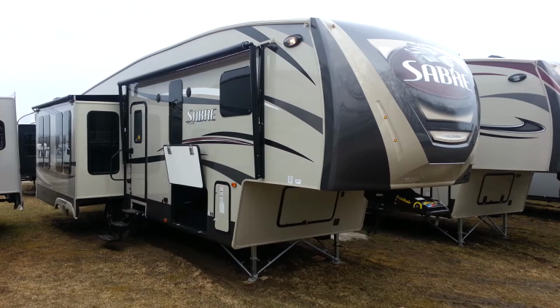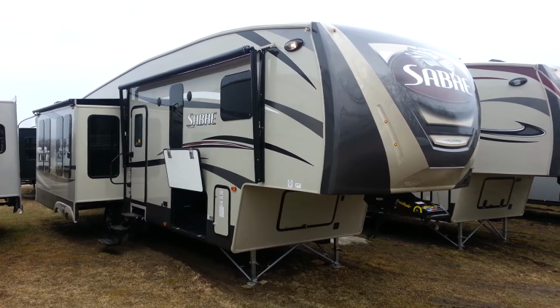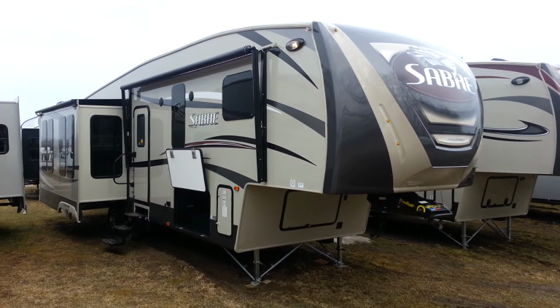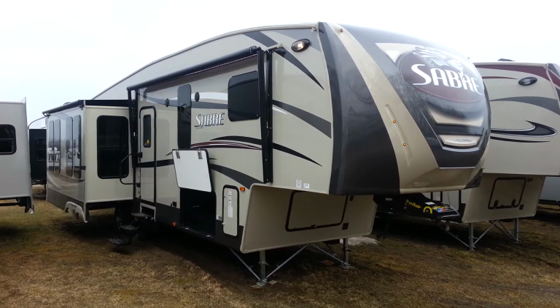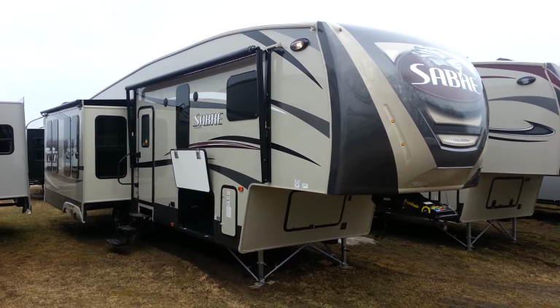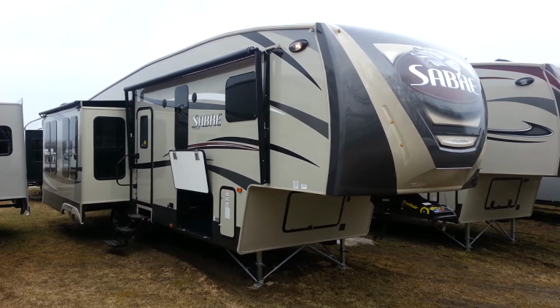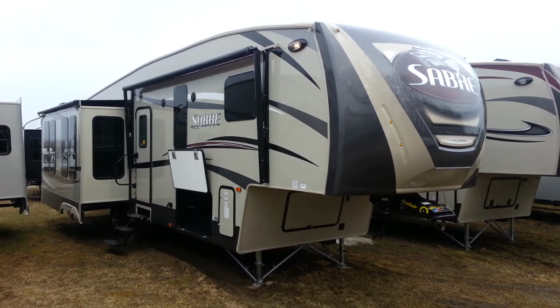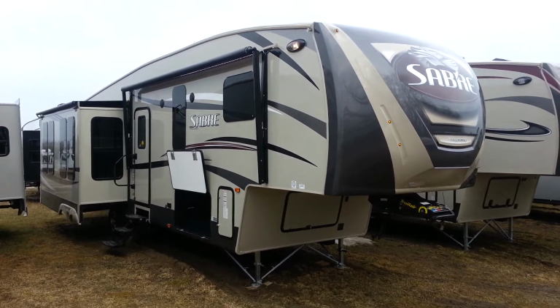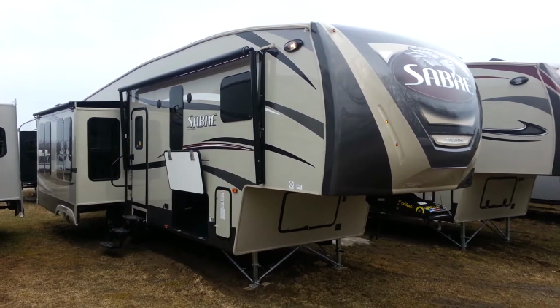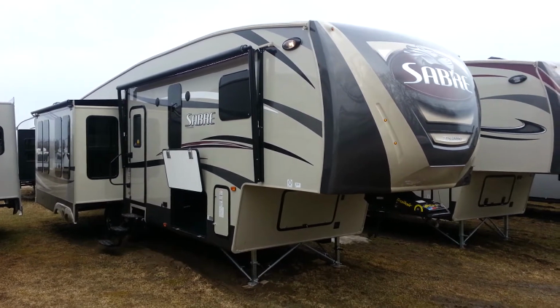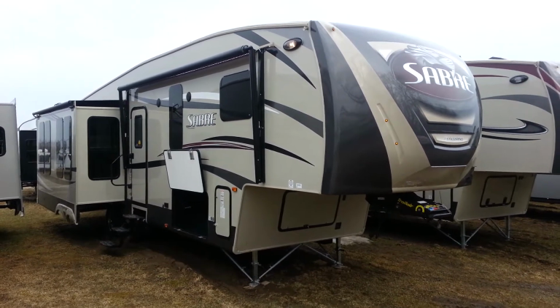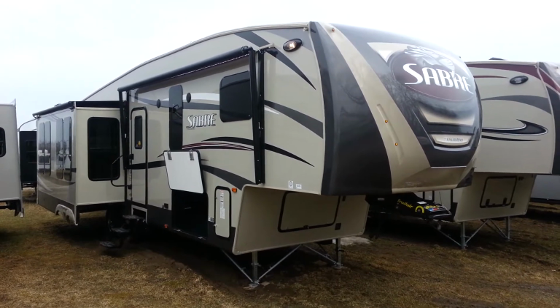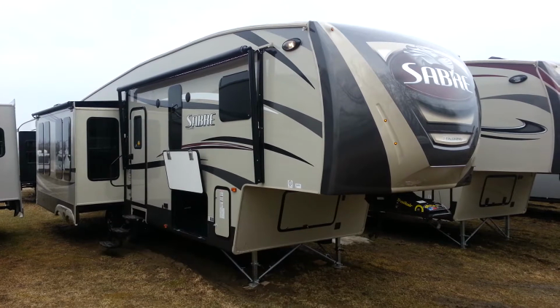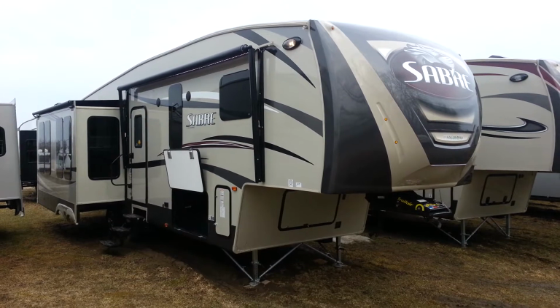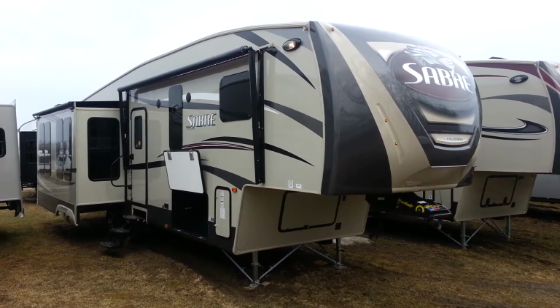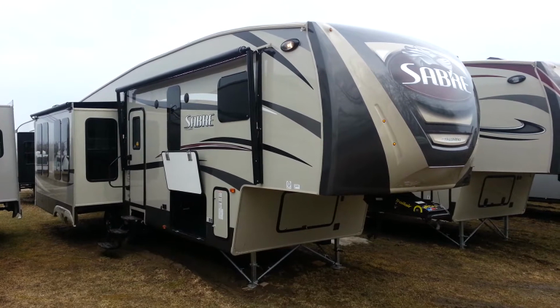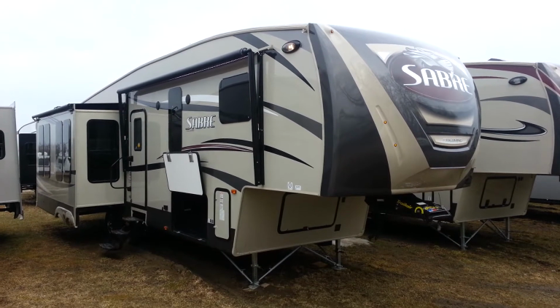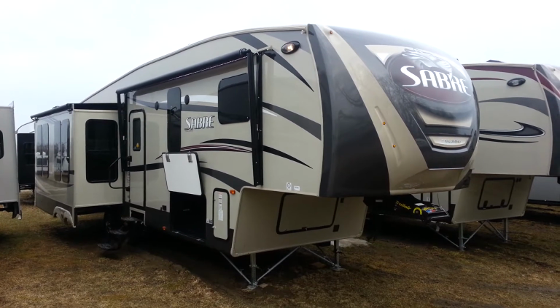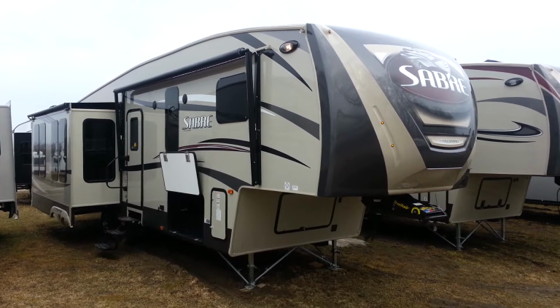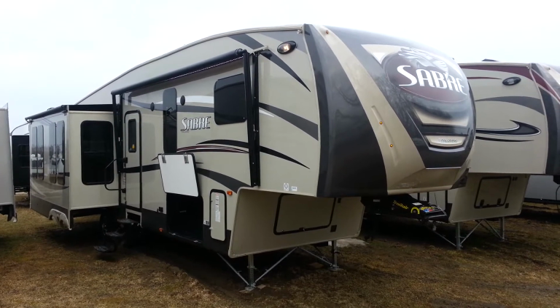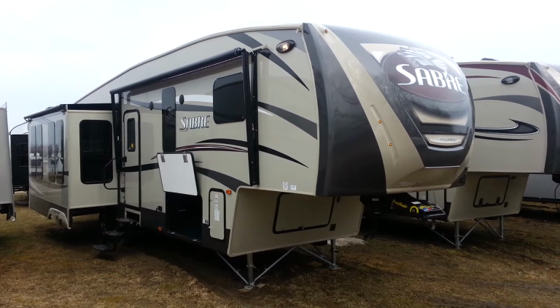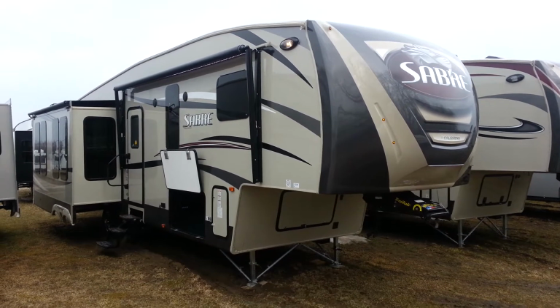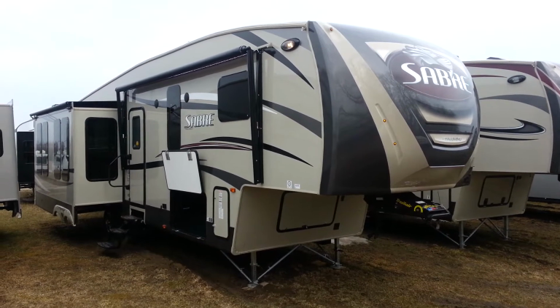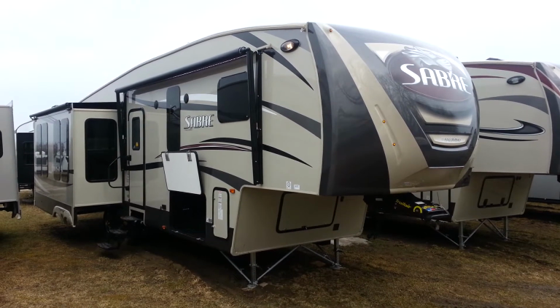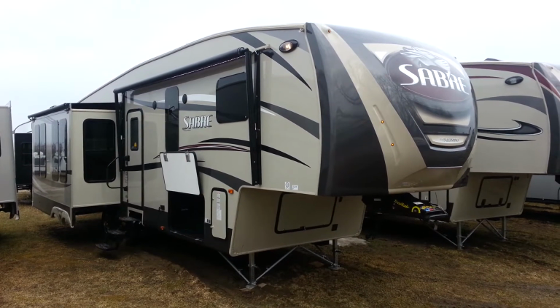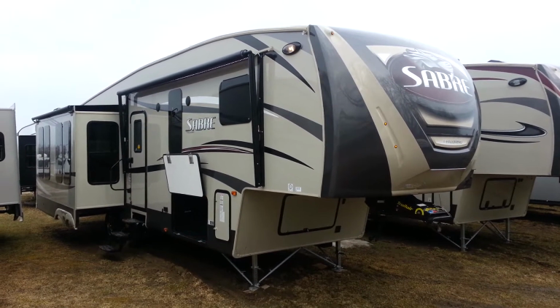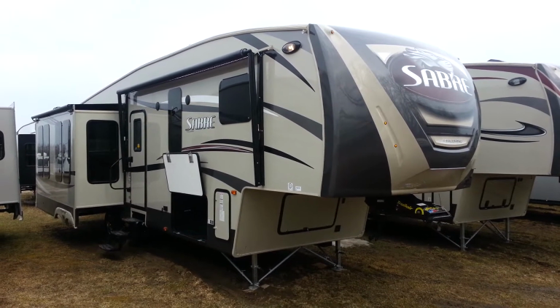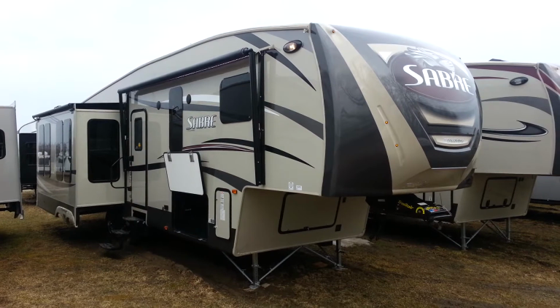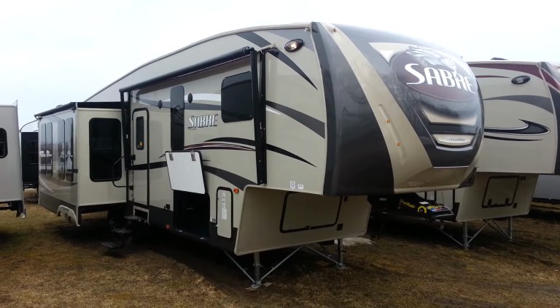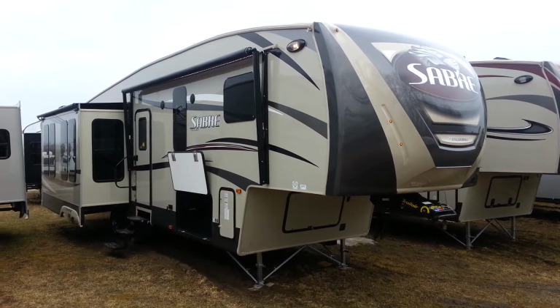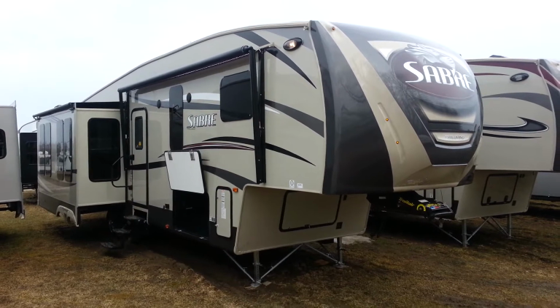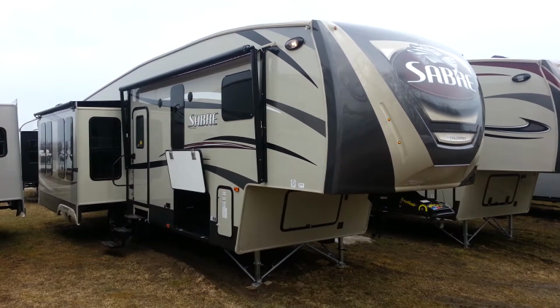Hey, this is Jonathan Allum from Campbell RV in Stratford. I'm here to show you the 2016 Sabre 33 CKTS. It's a luxury fifth wheel made by Palomino RV.